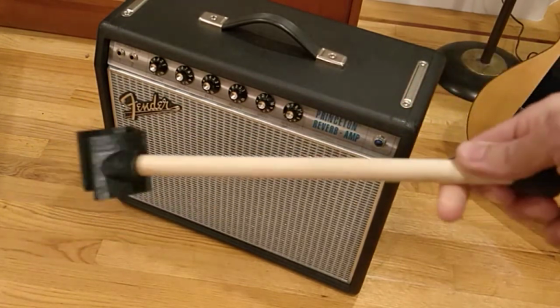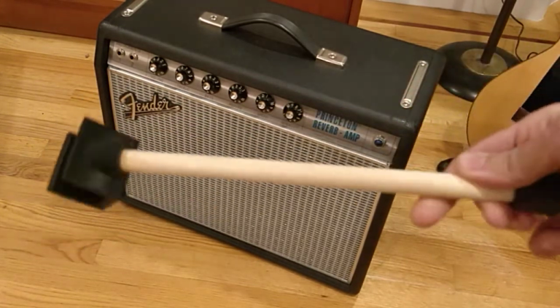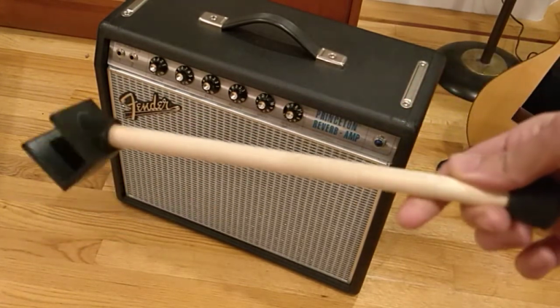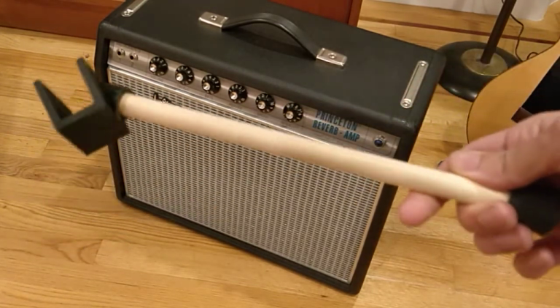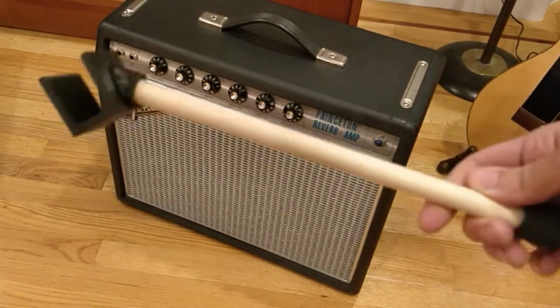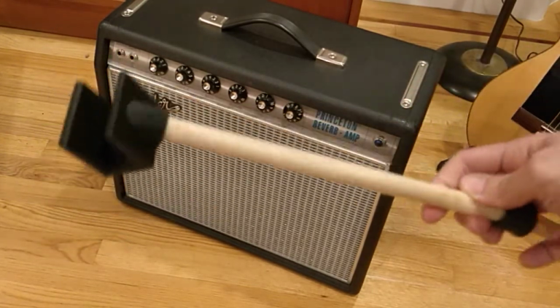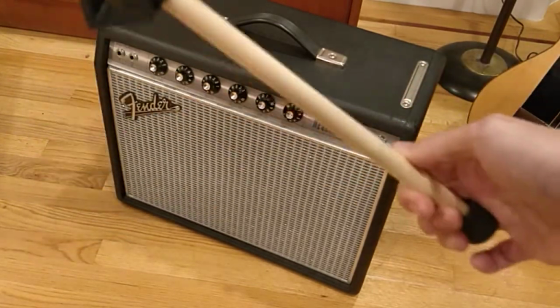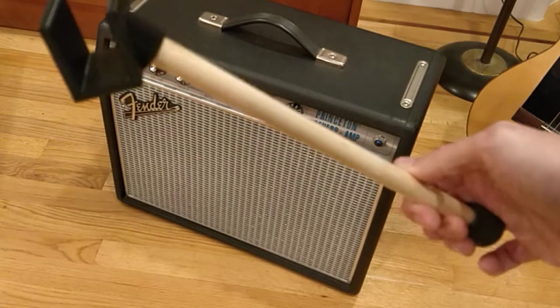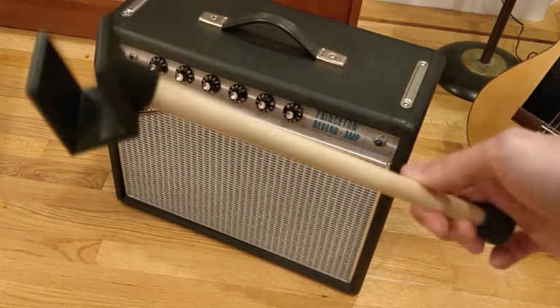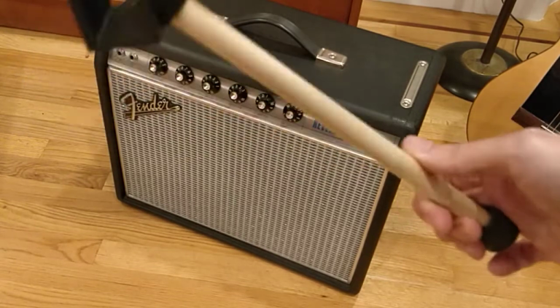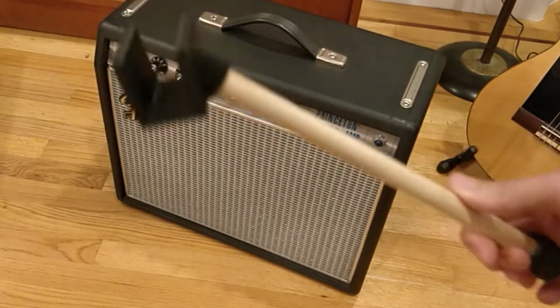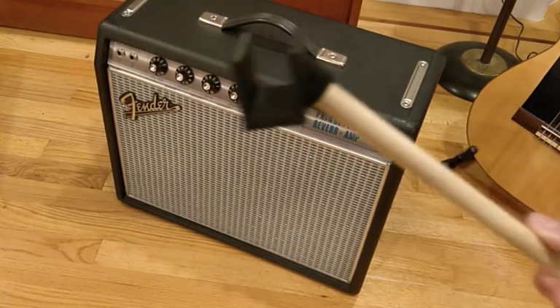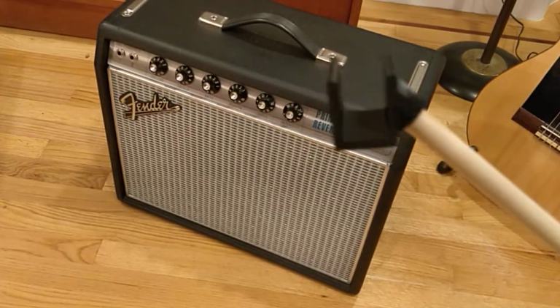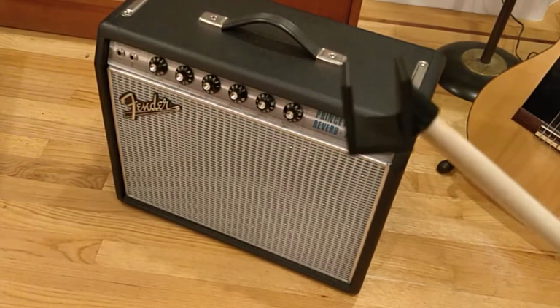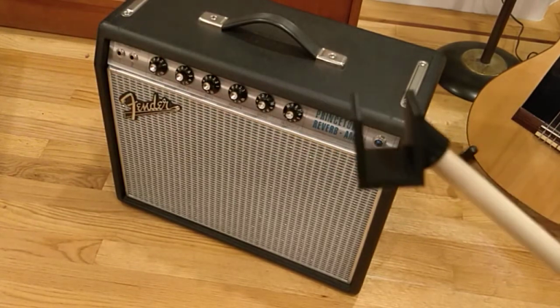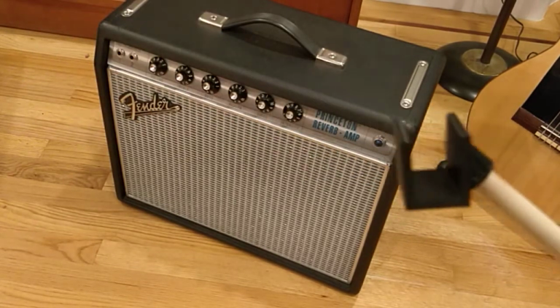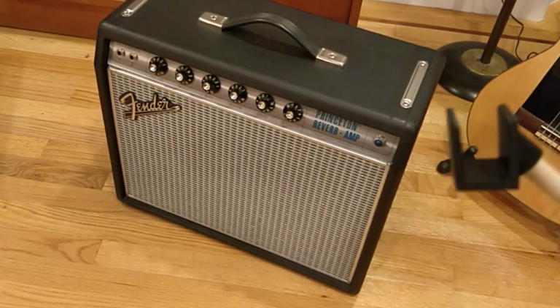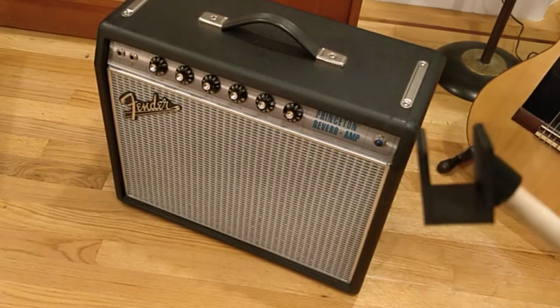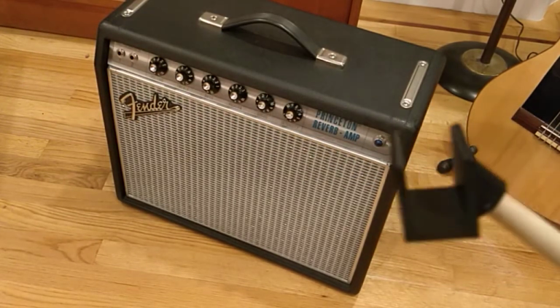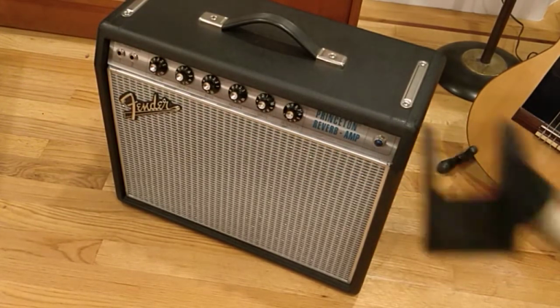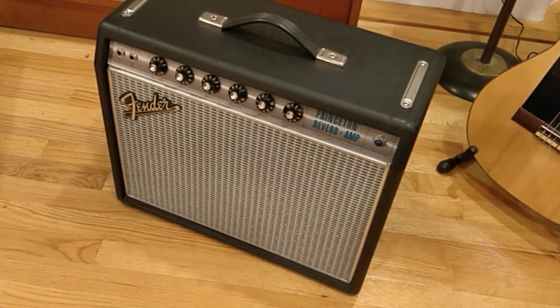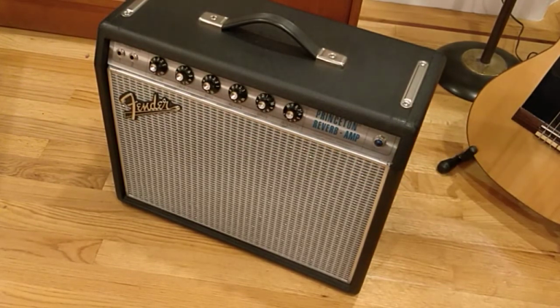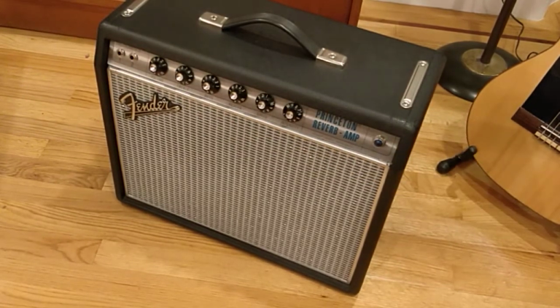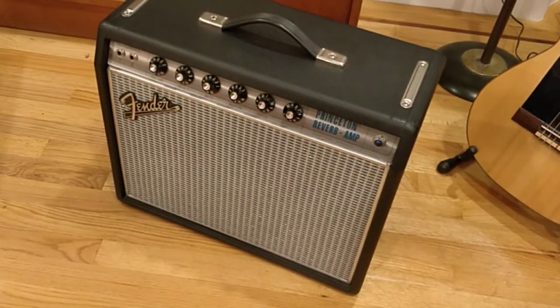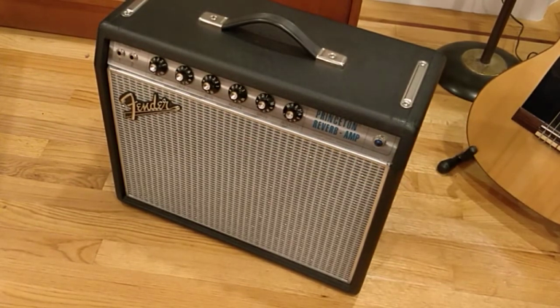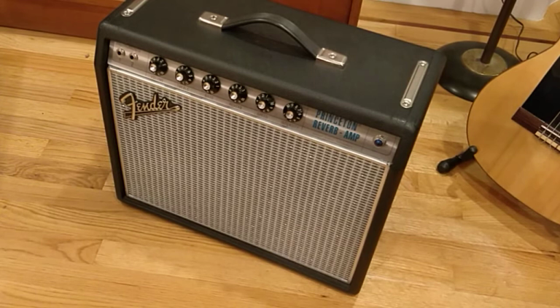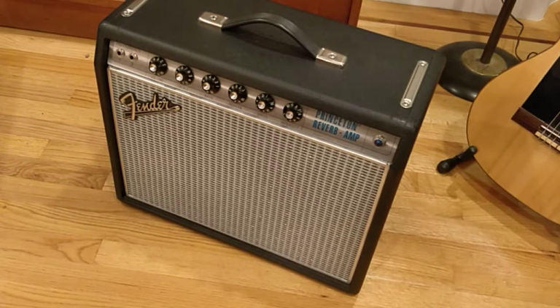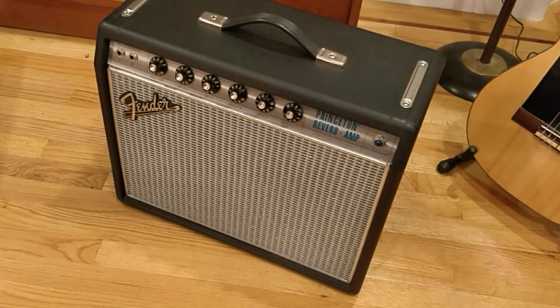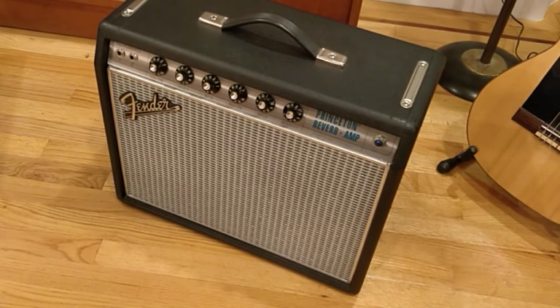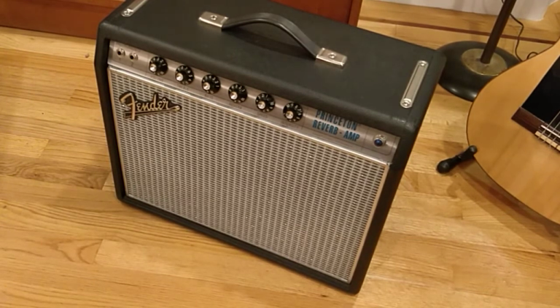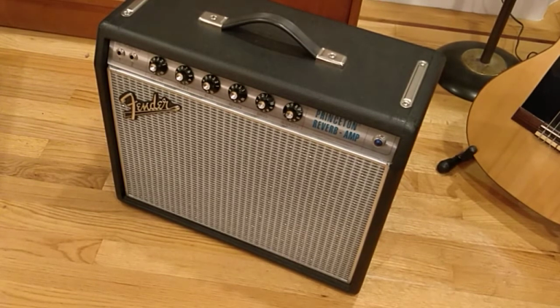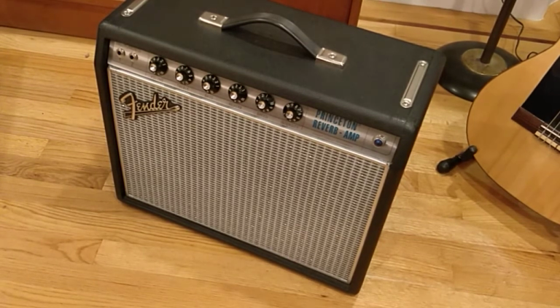So I just came up with this really minimalist solution. It's just a stick that slips onto the back panel bracing of your amp, and I can demonstrate that with this Fender Princeton Reverb reissue.